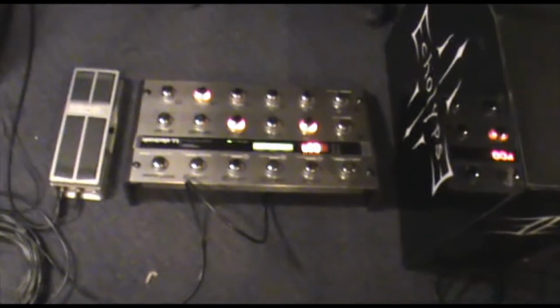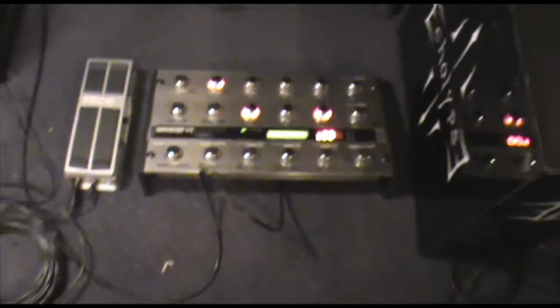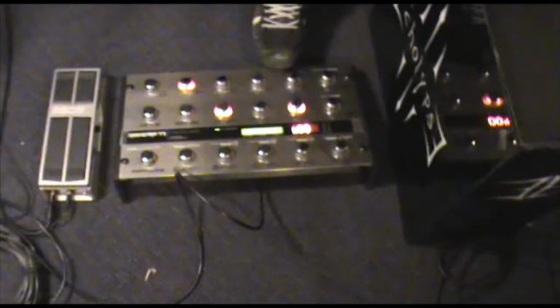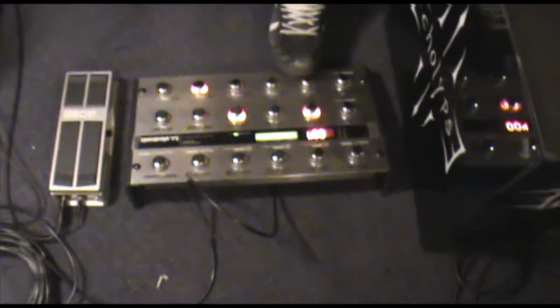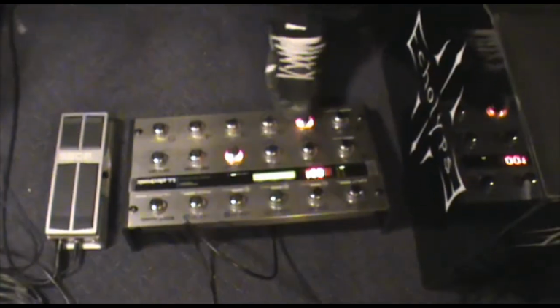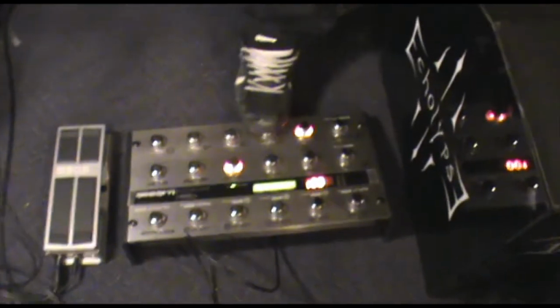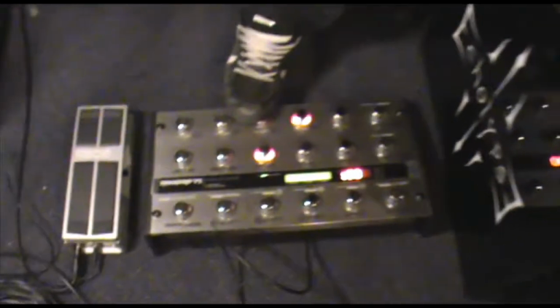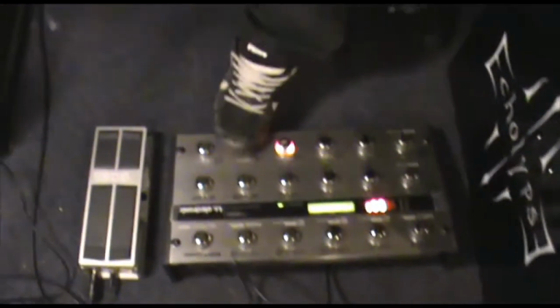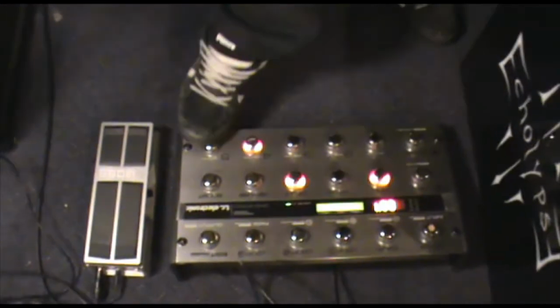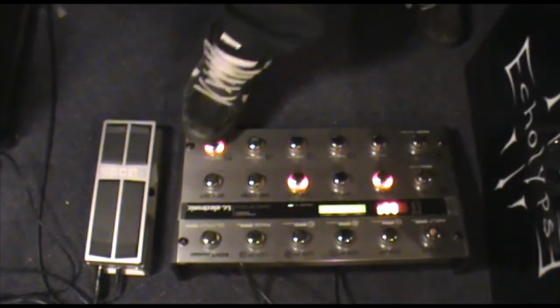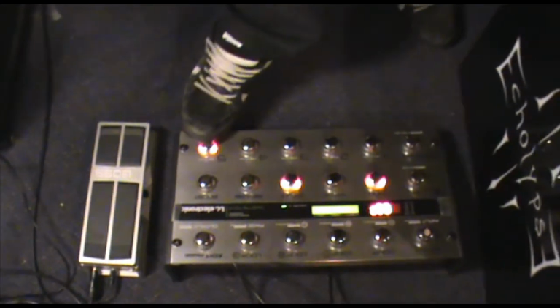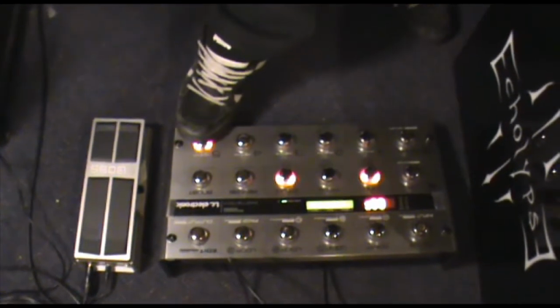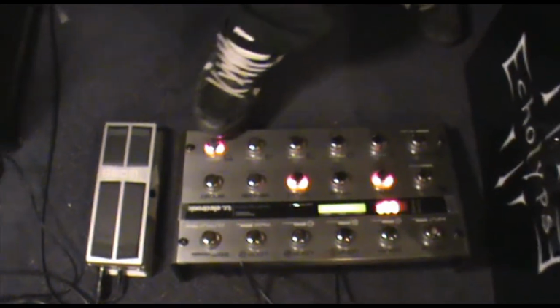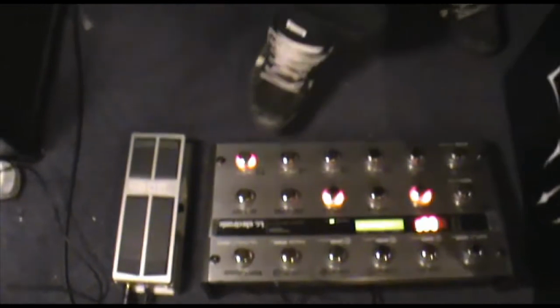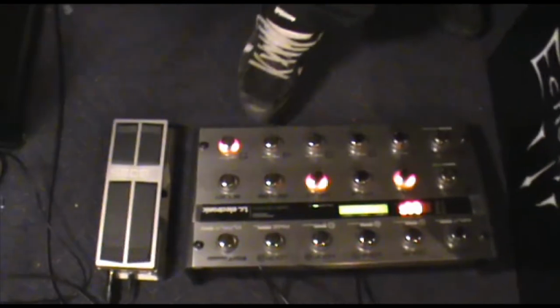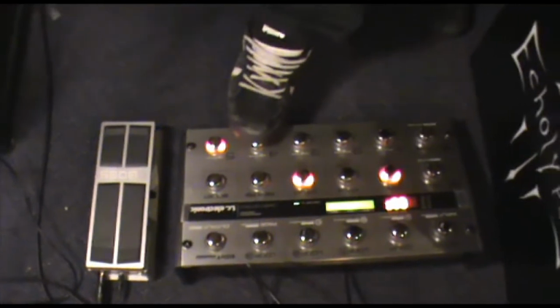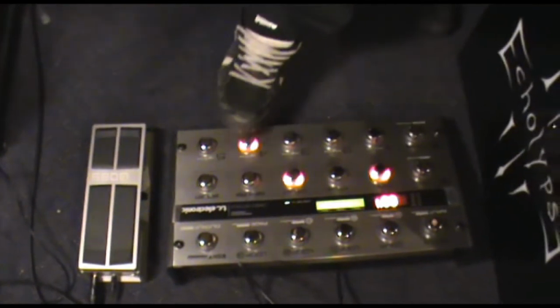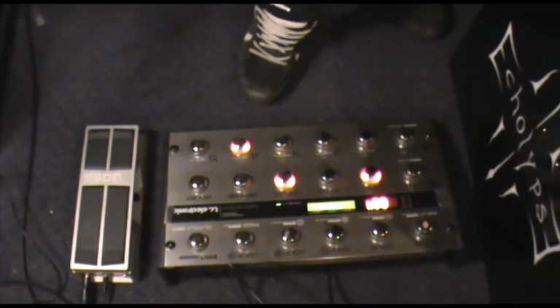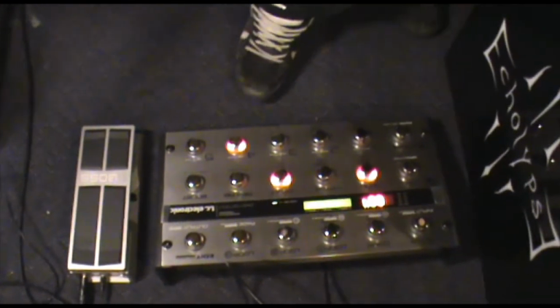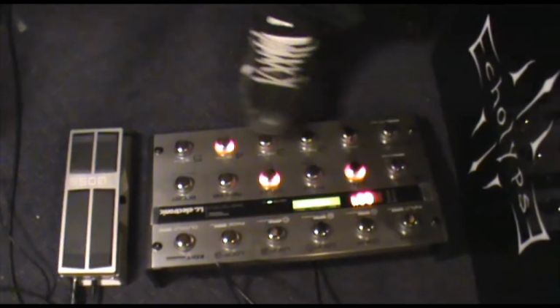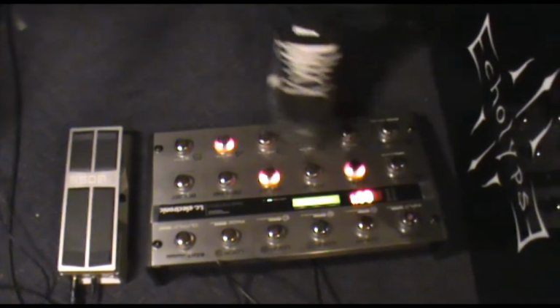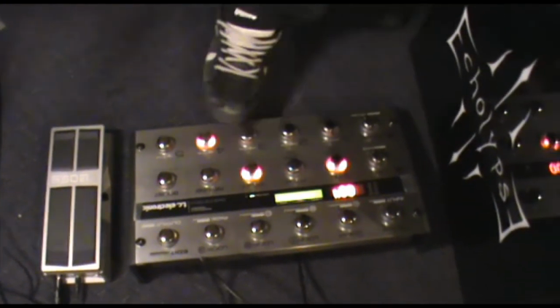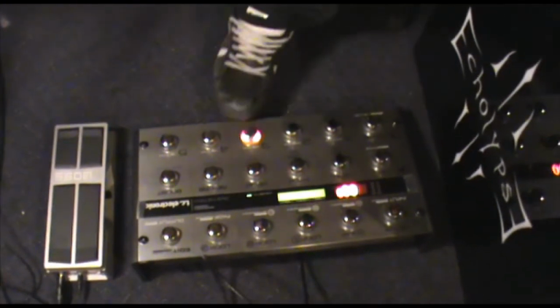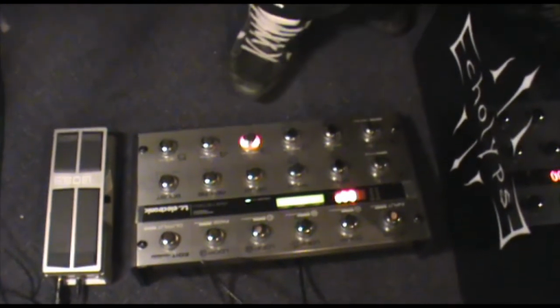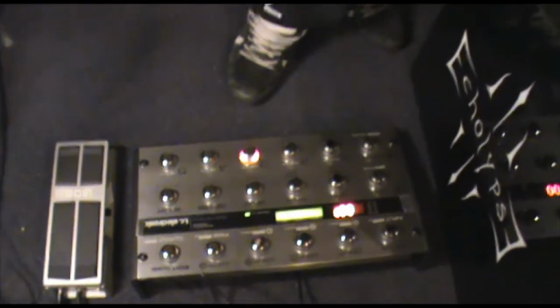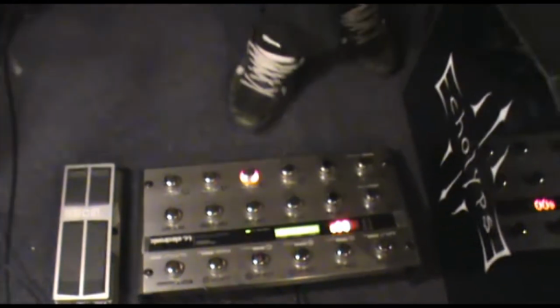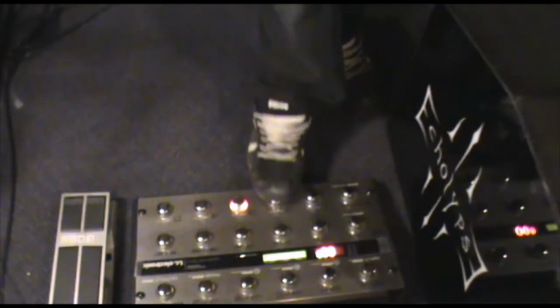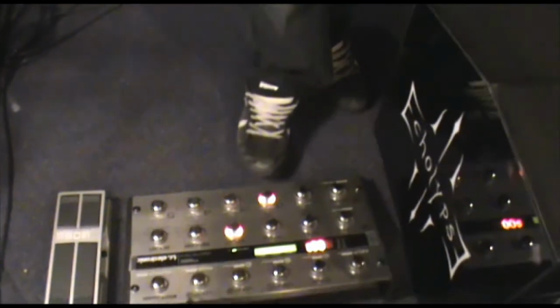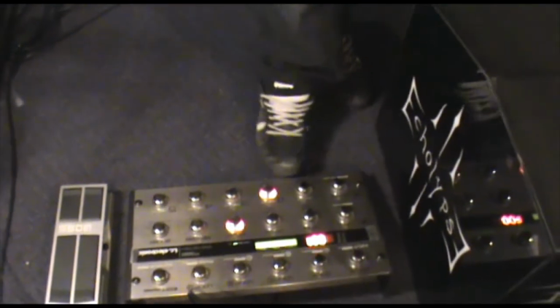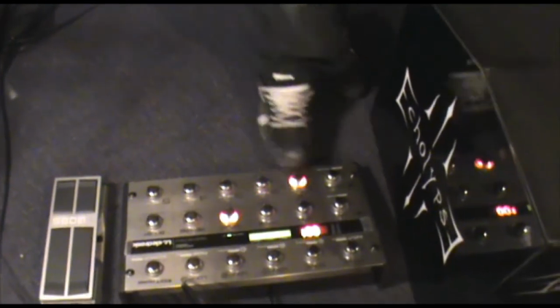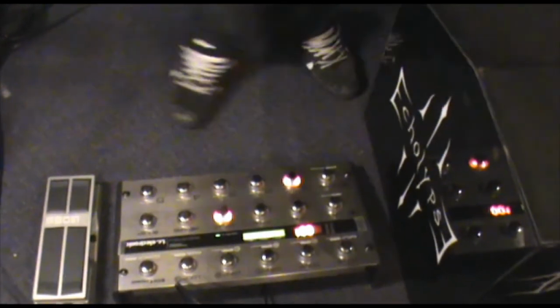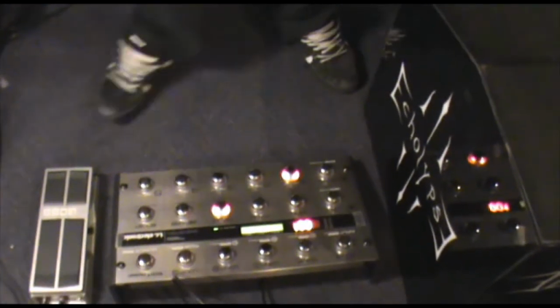We have just five channels: one with super long delay for cleans, normal clean with a bit of chorus, rhythm — just a normal rhythm — solo, and then swells.